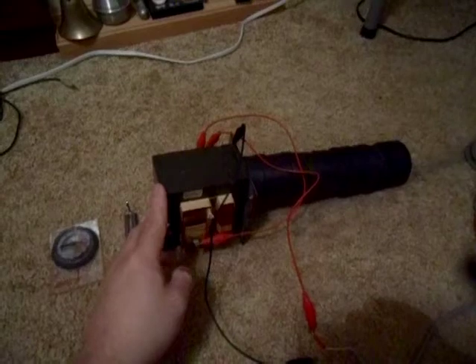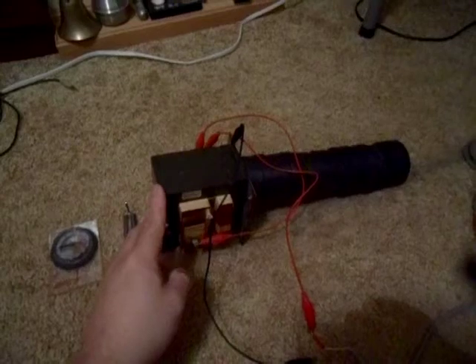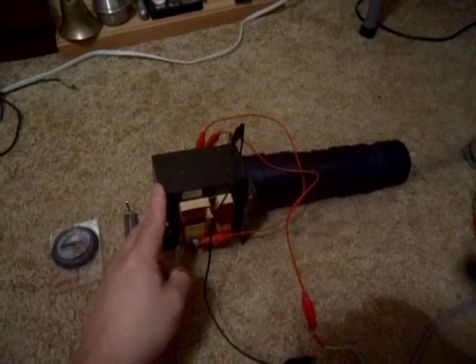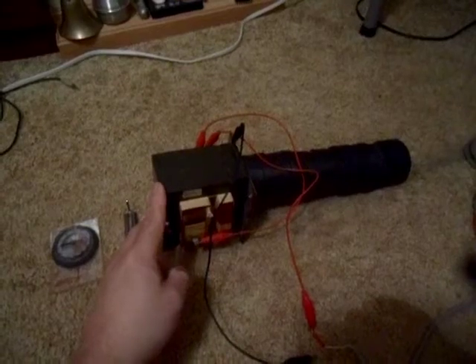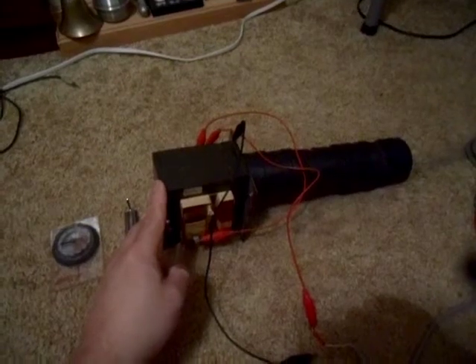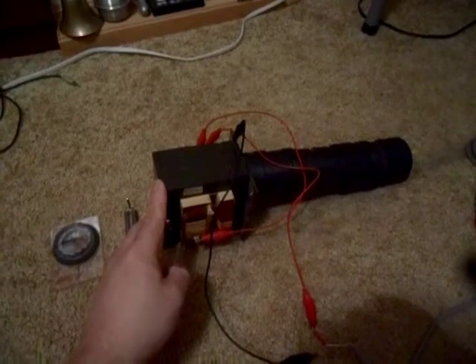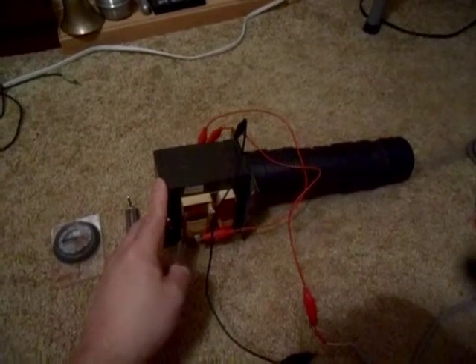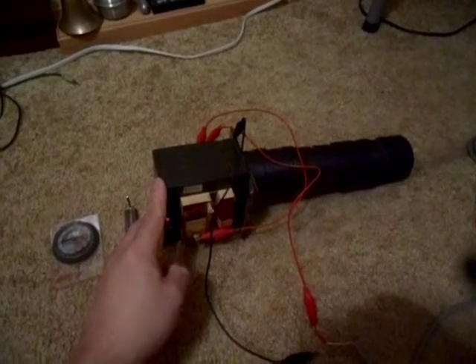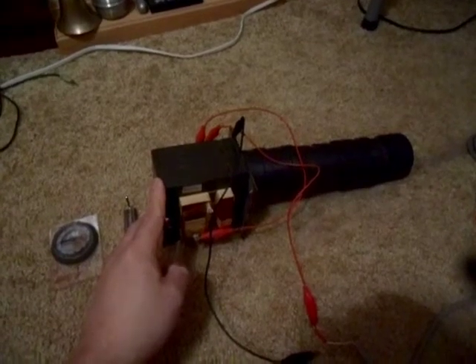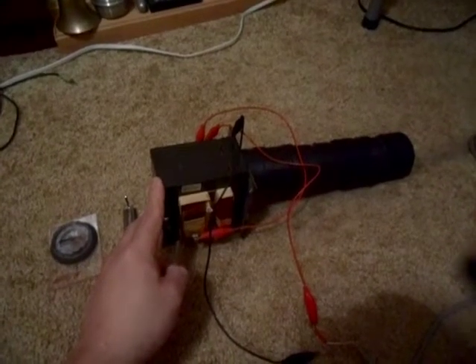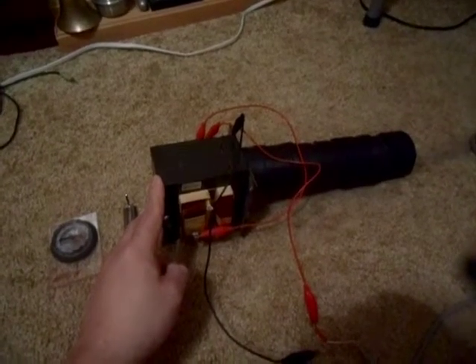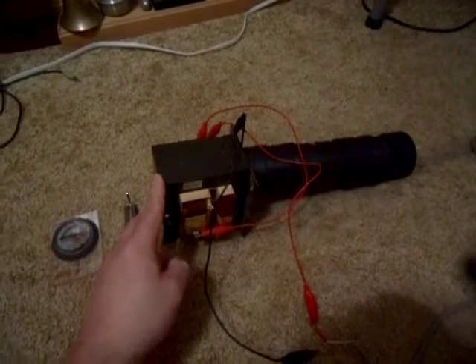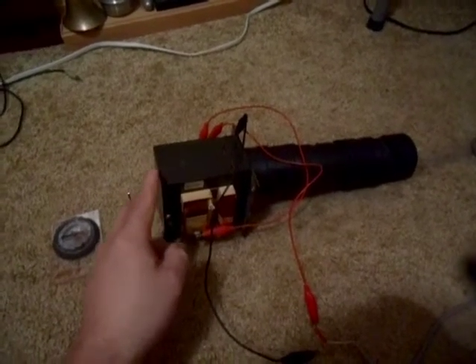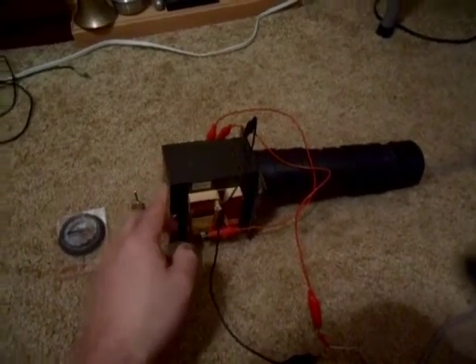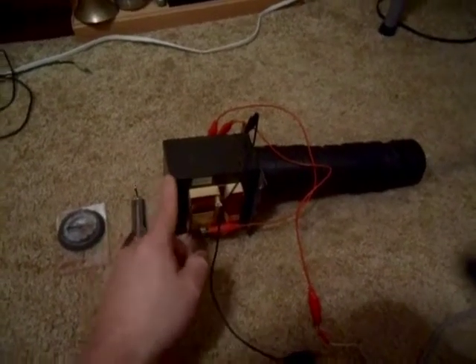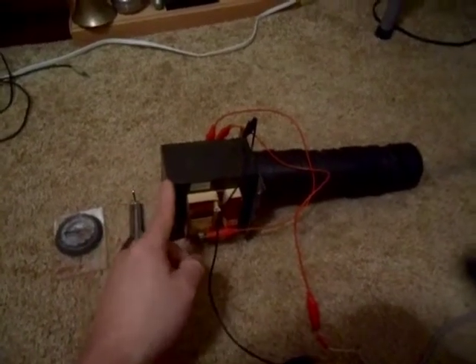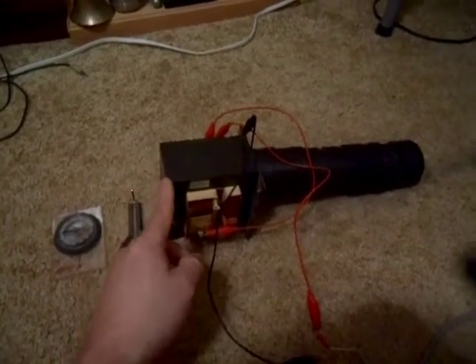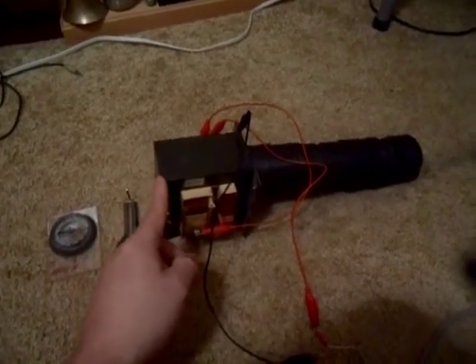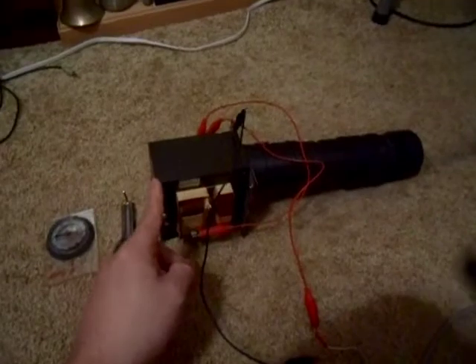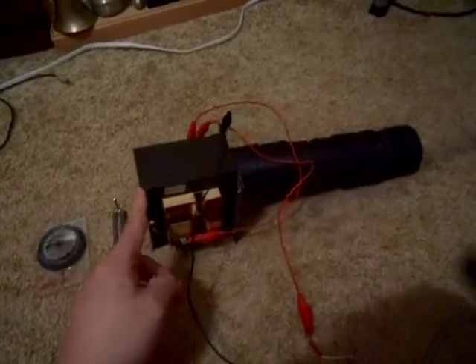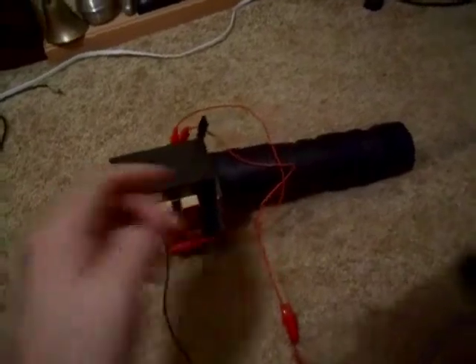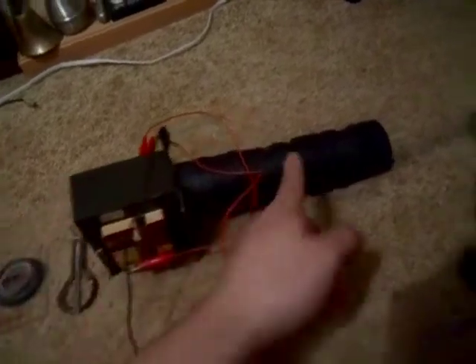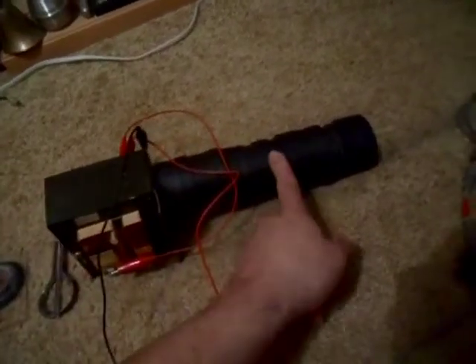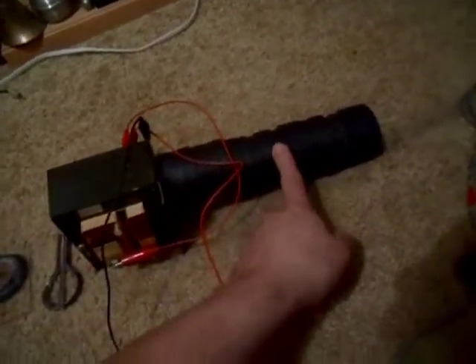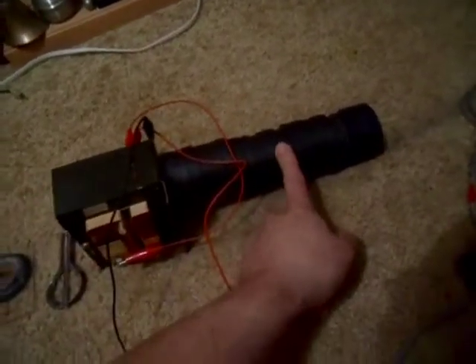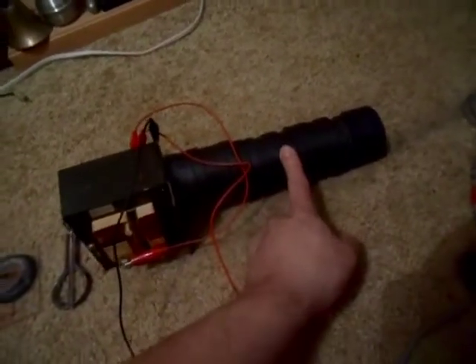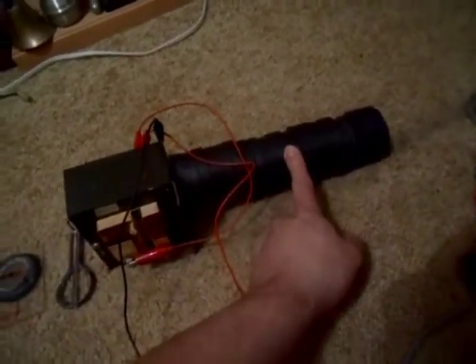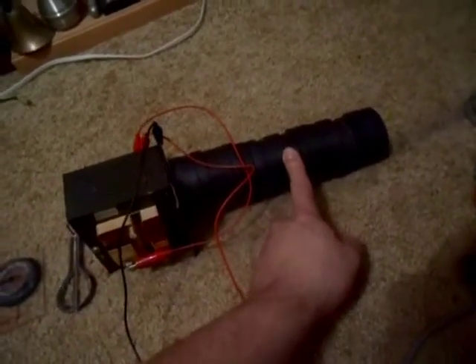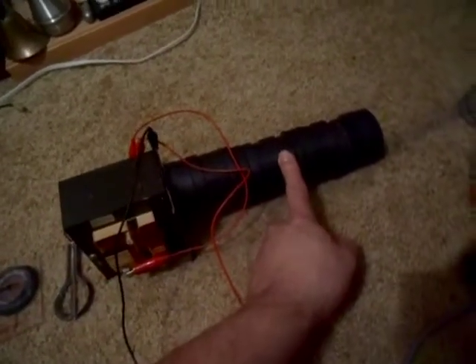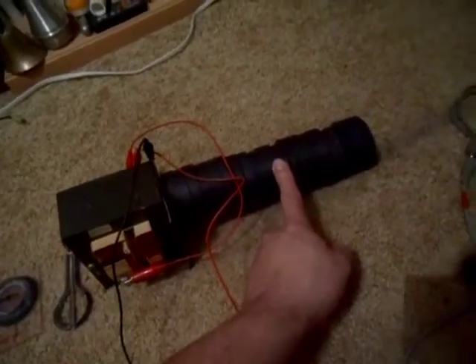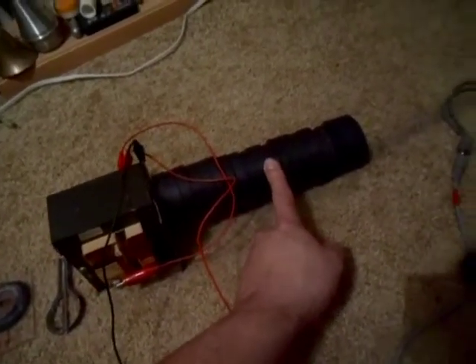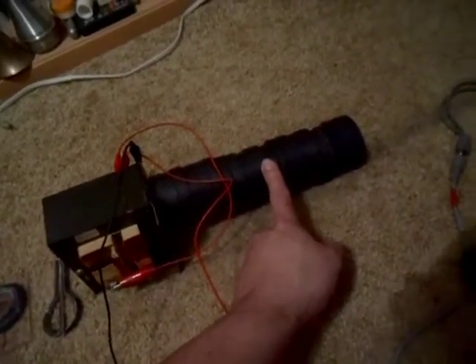Hello, today we're playing with improvised guitar pickups again. I have a microwave oven transformer, as well as magnetron magnets that I tore out of several microwaves.